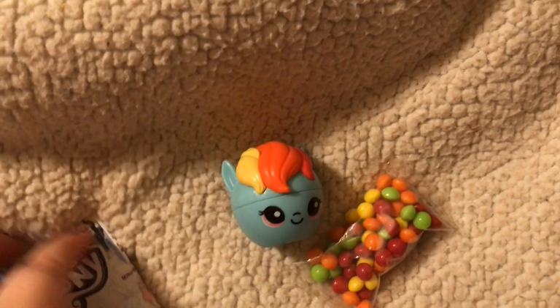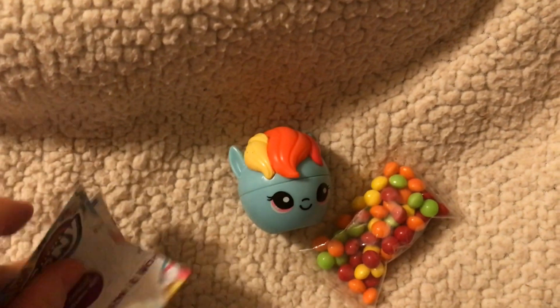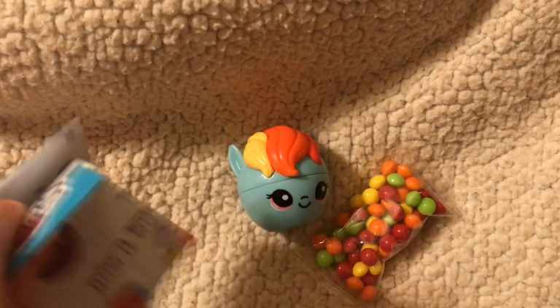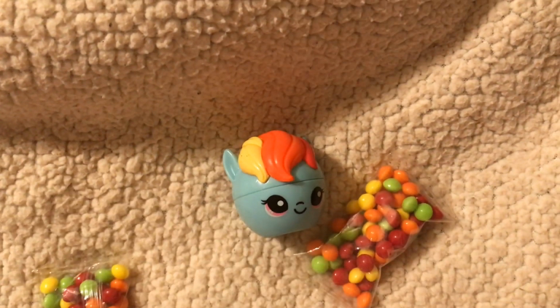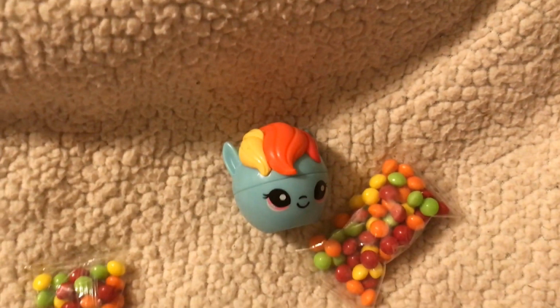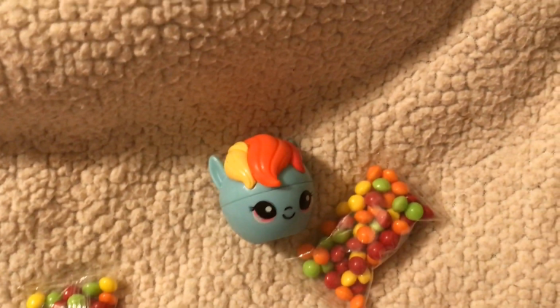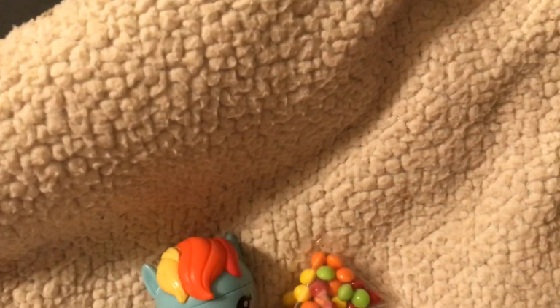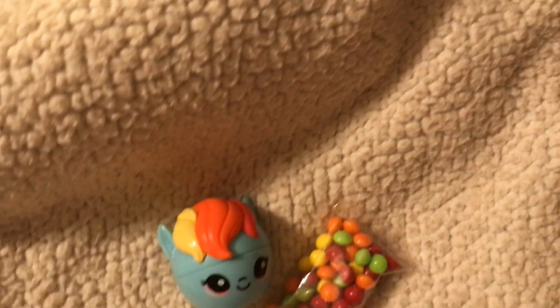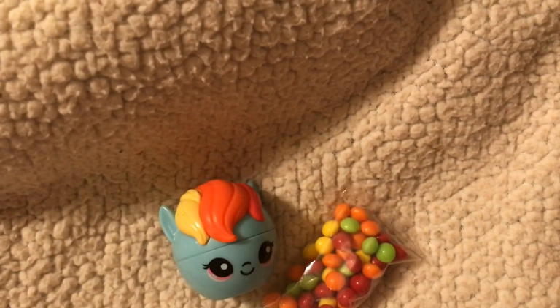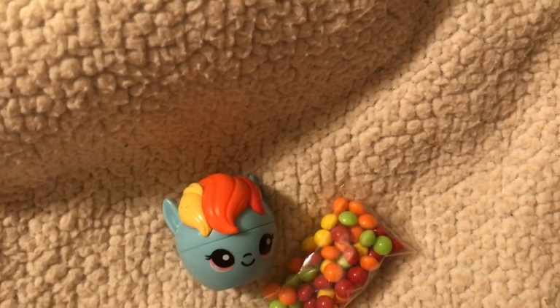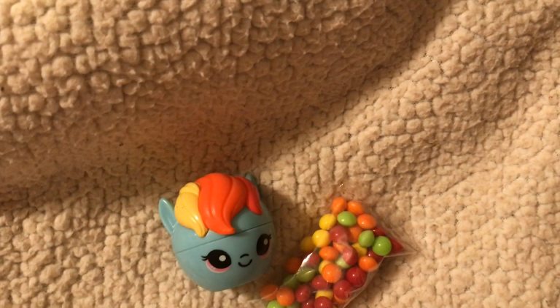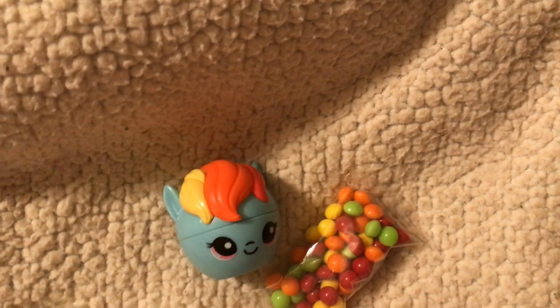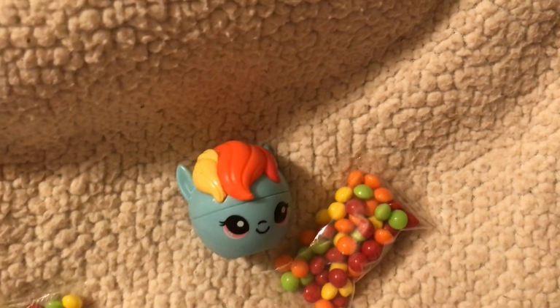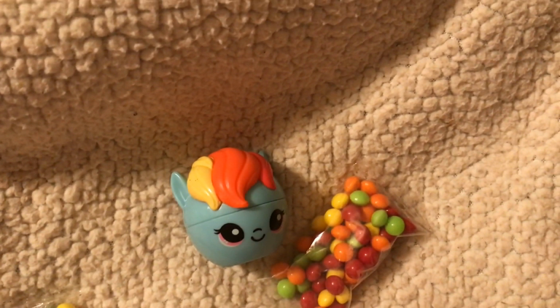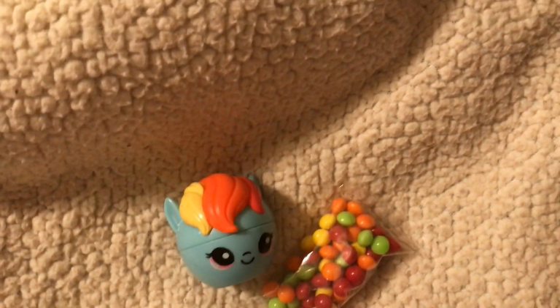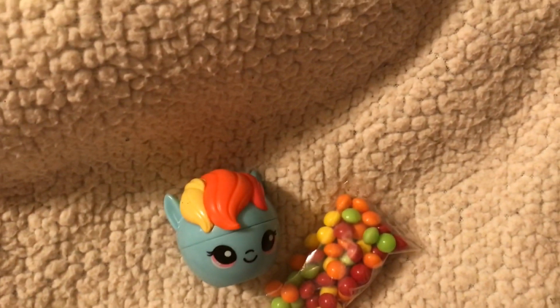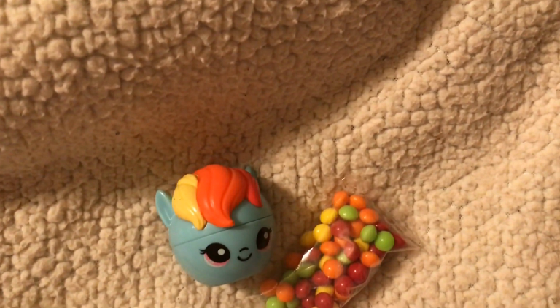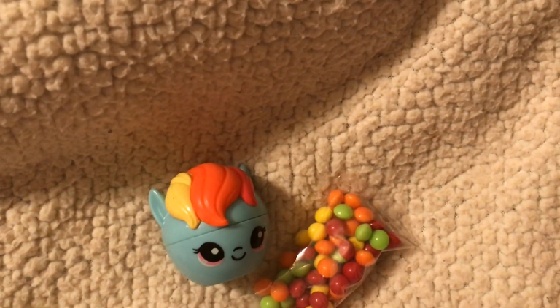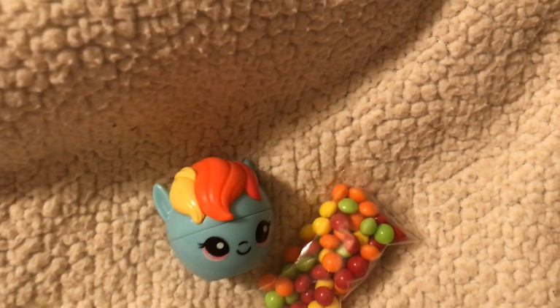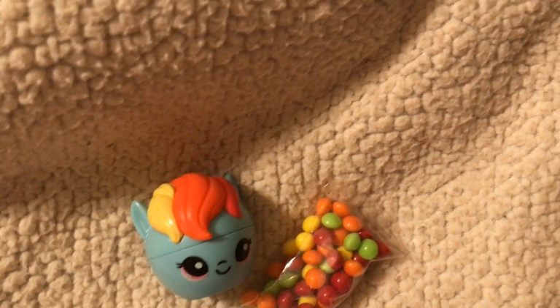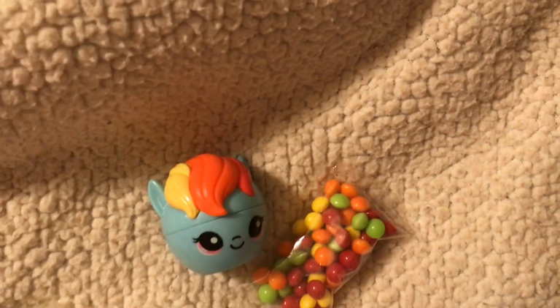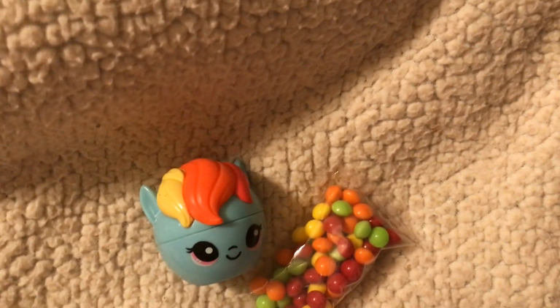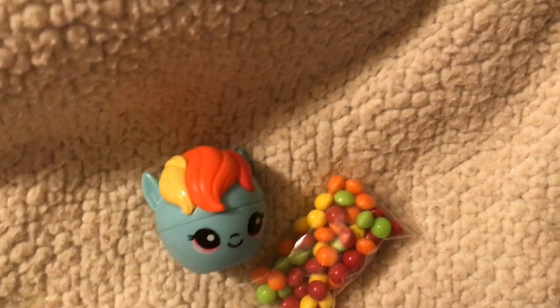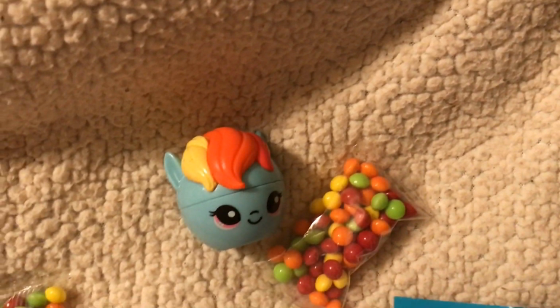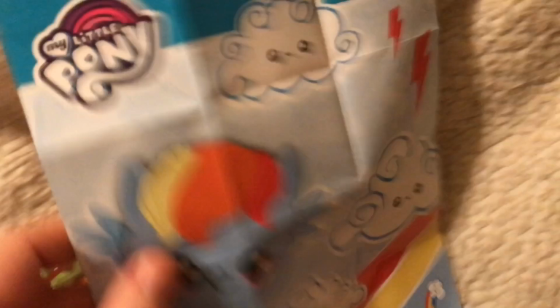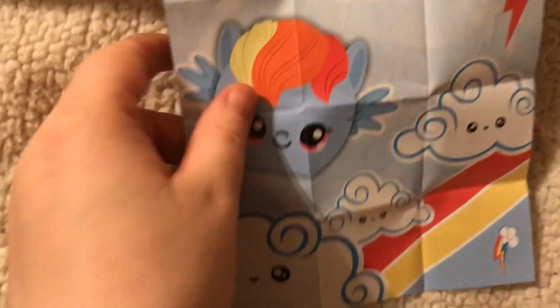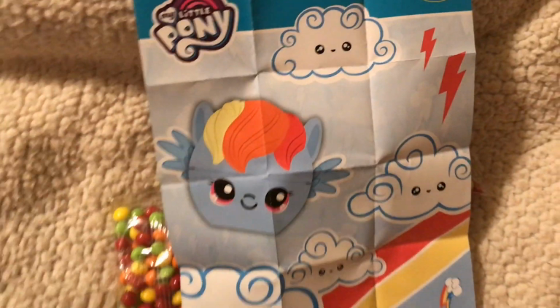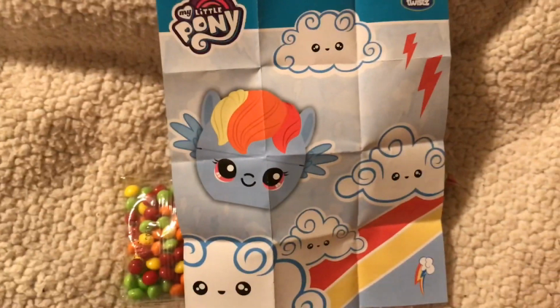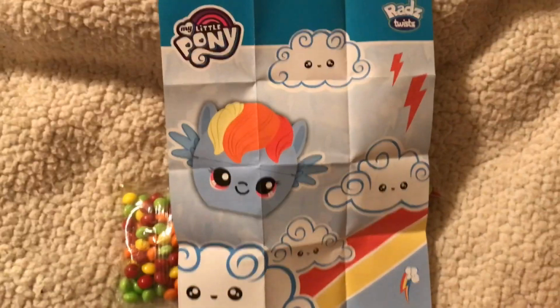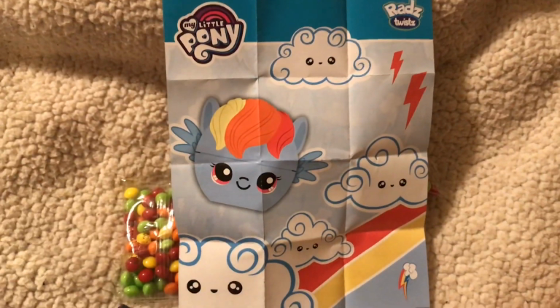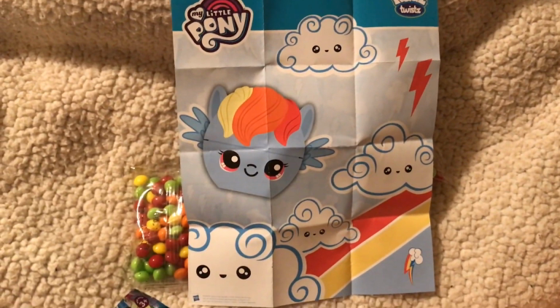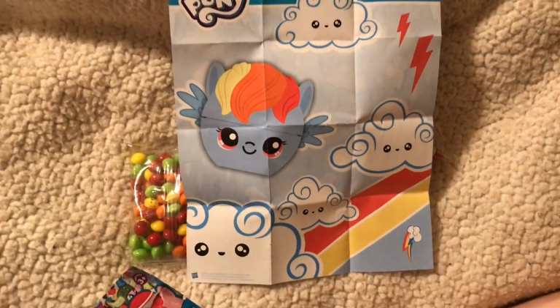These are really cute. I think they were like three dollars and four cents at Walmart. I still think they carry them but I'm not too sure — I got these back in December. That is cute.